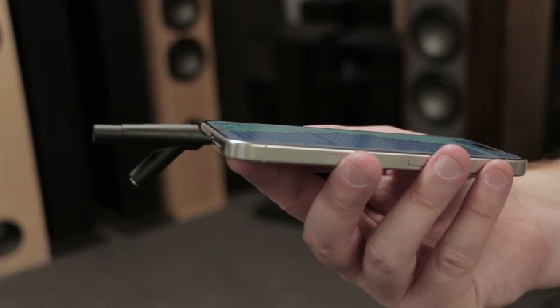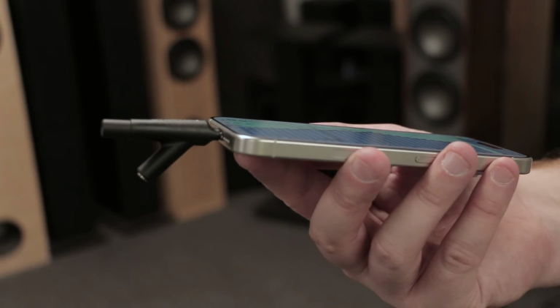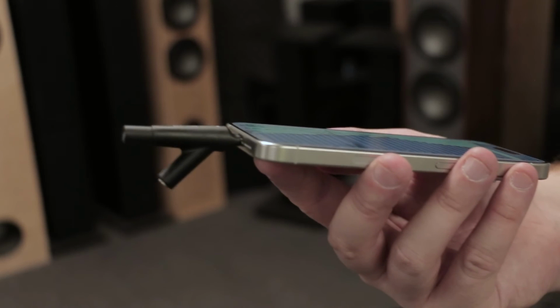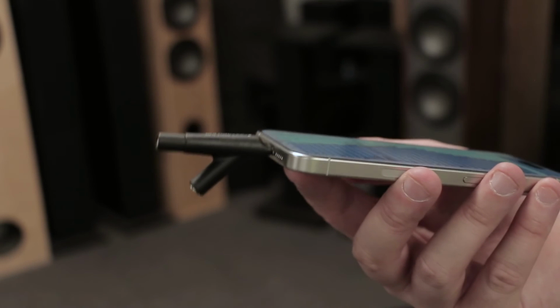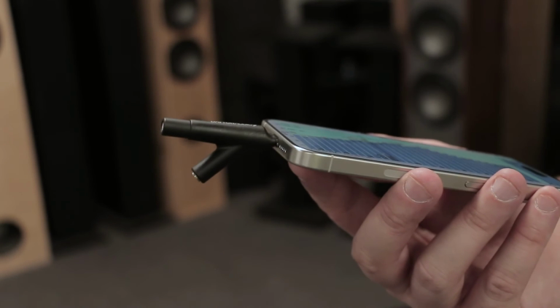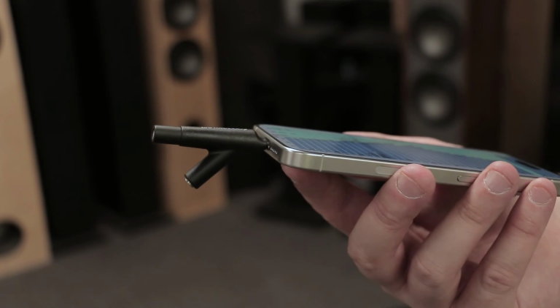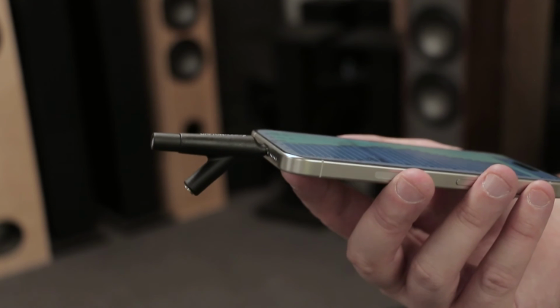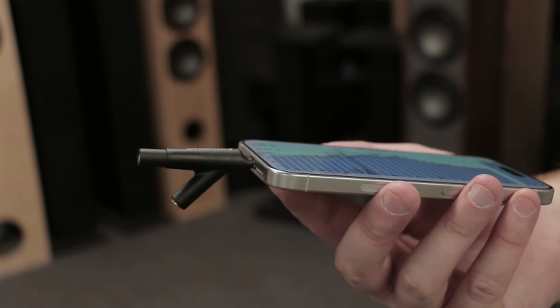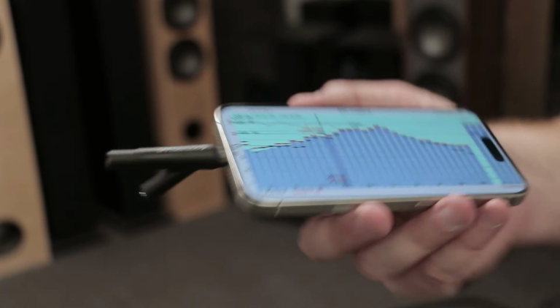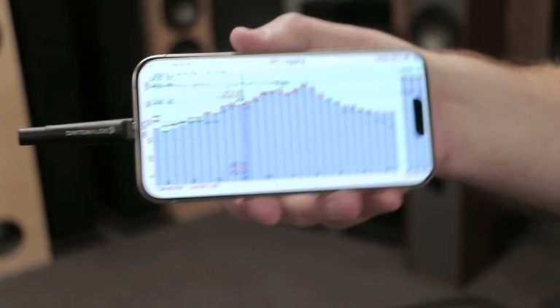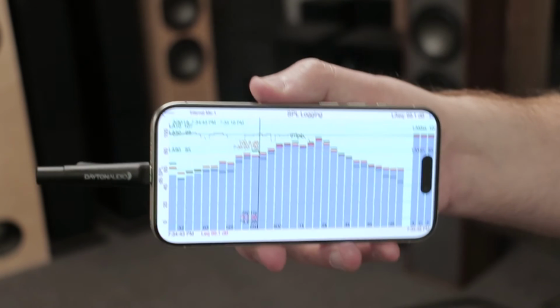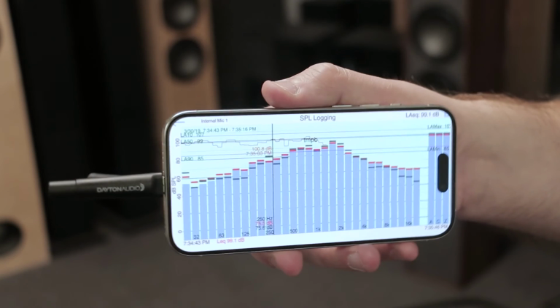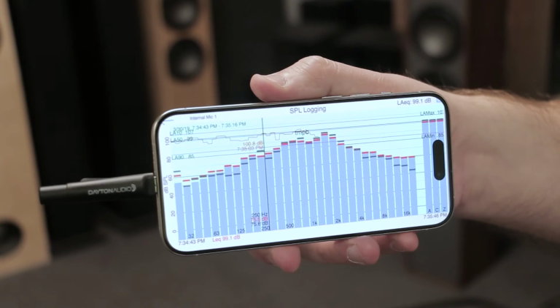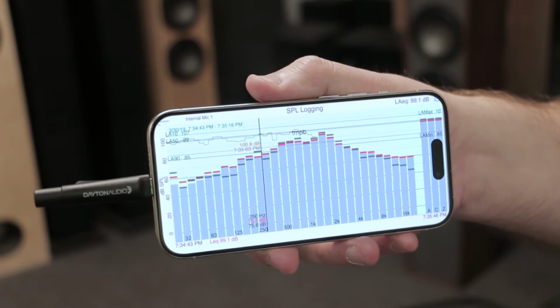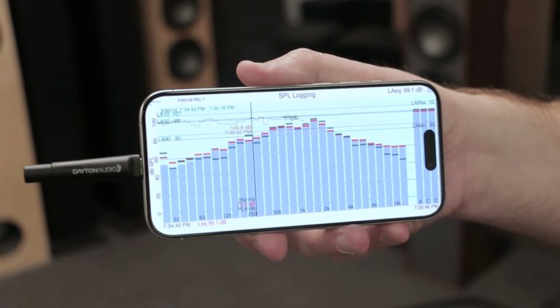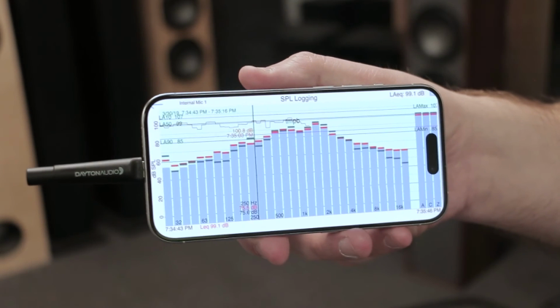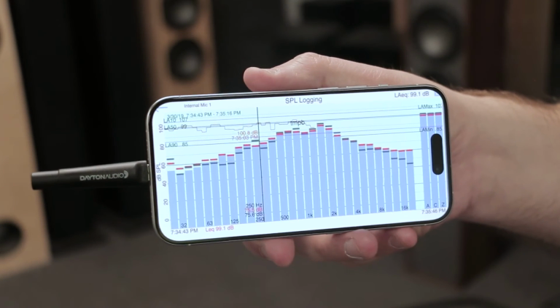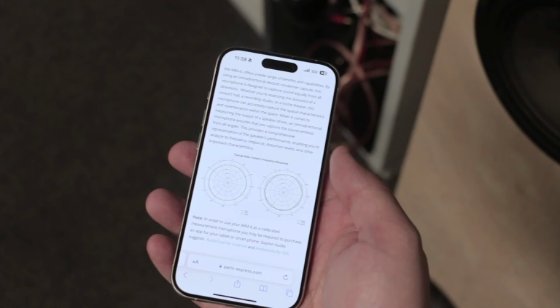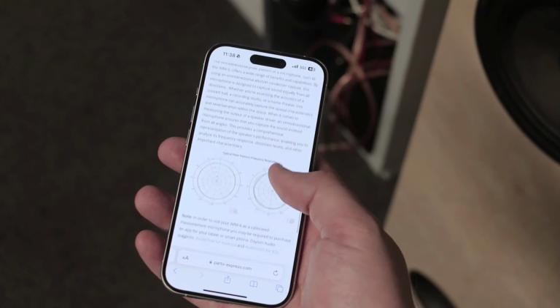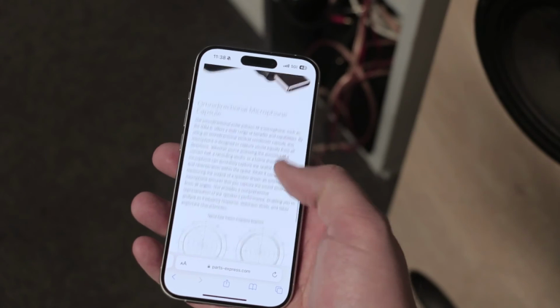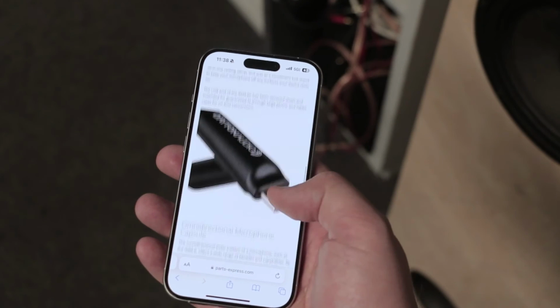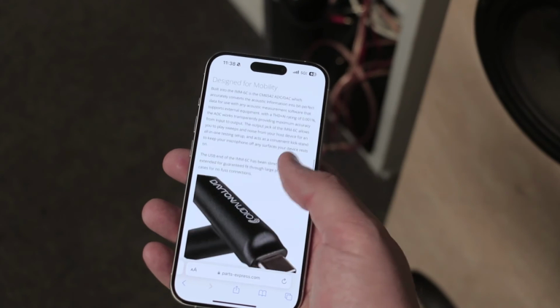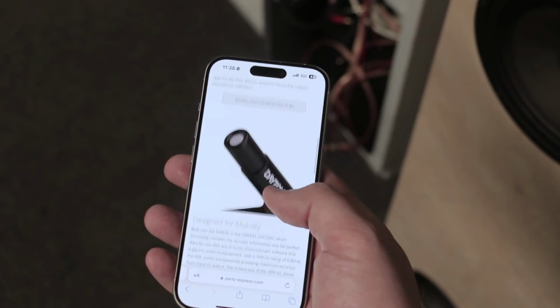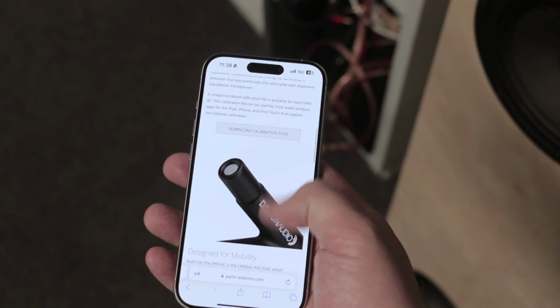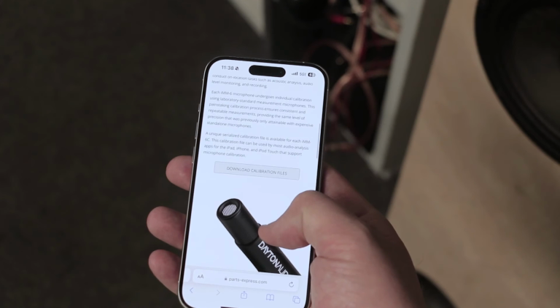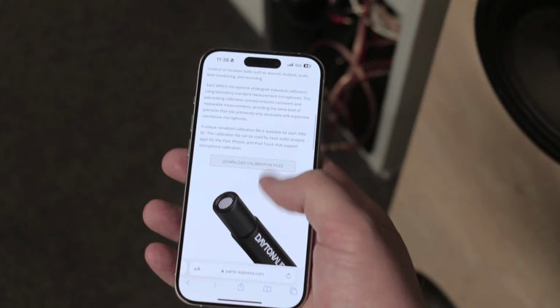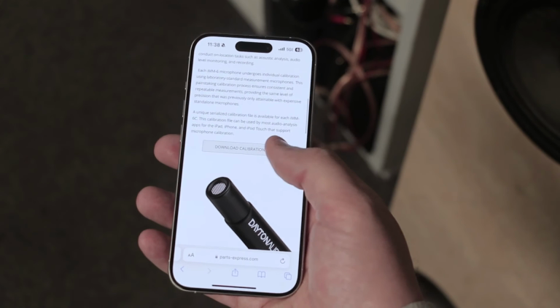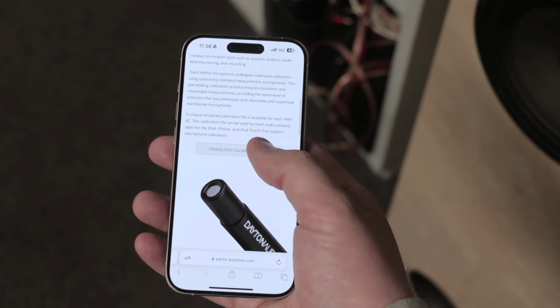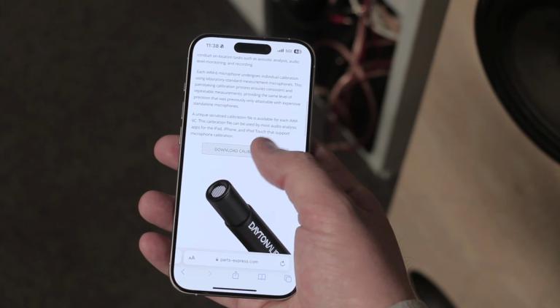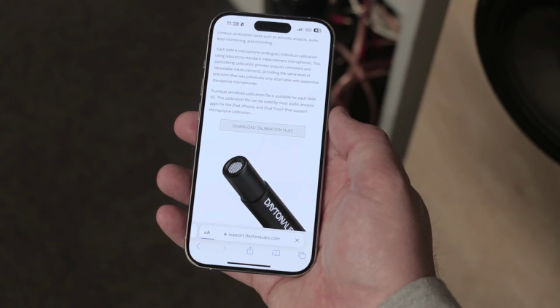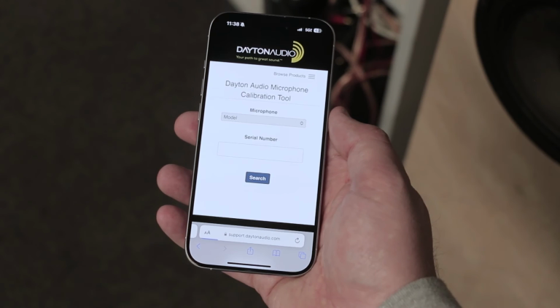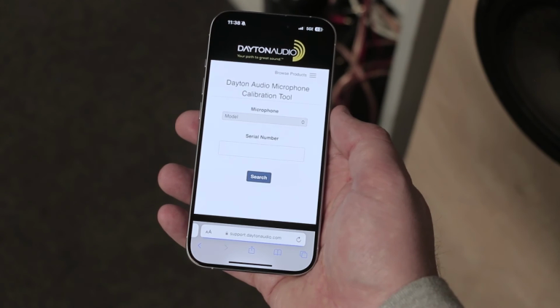Using this microphone may require an application for recording or measurement, but the good news is that each device has a unique calibration number that can update the app to get even better results.